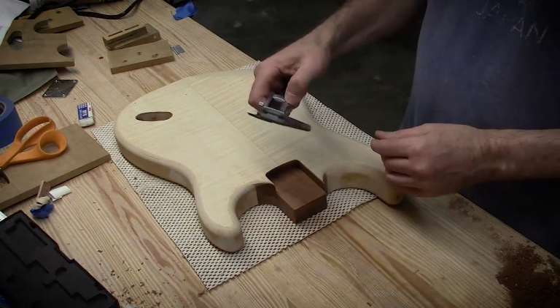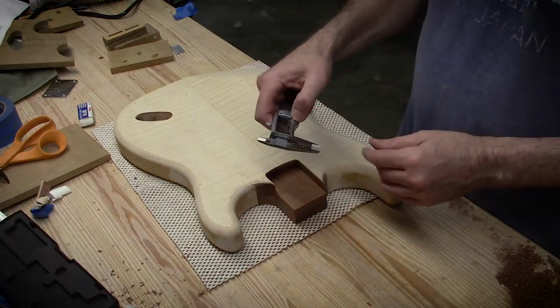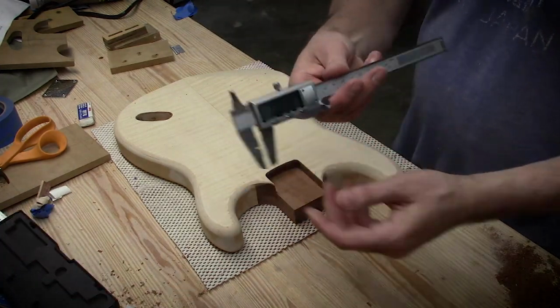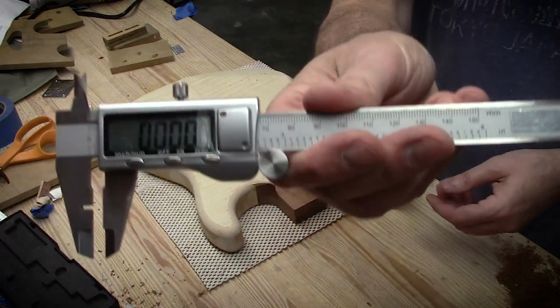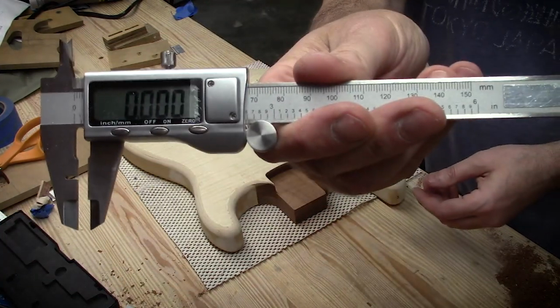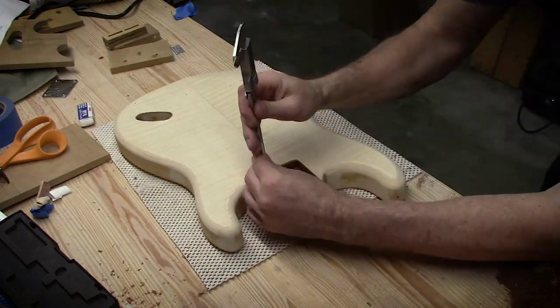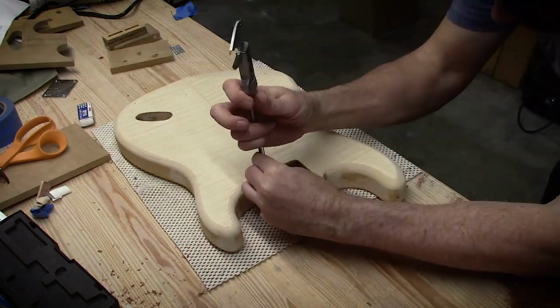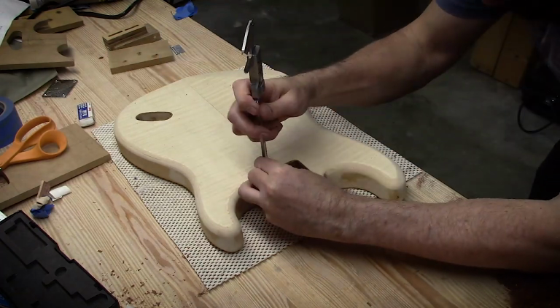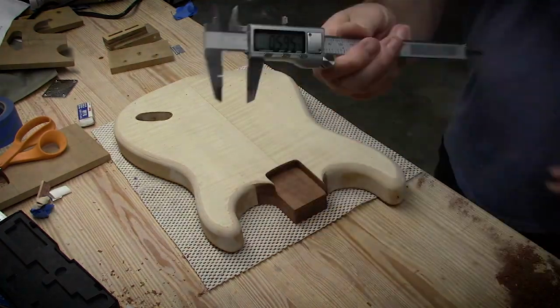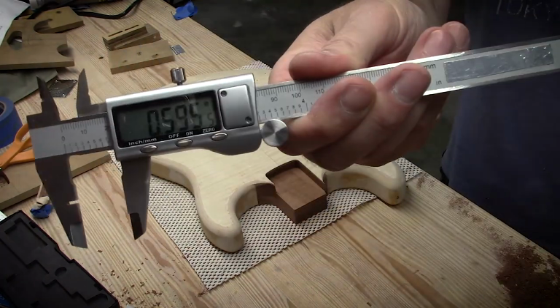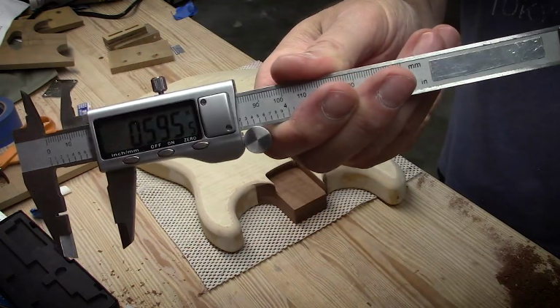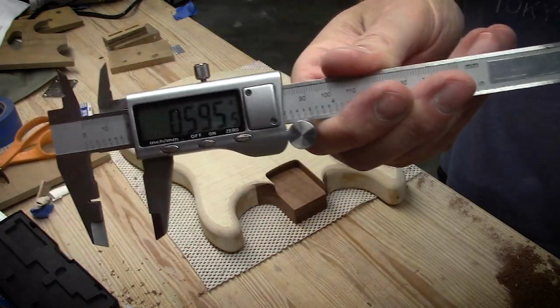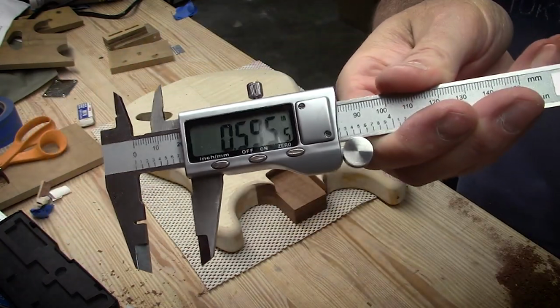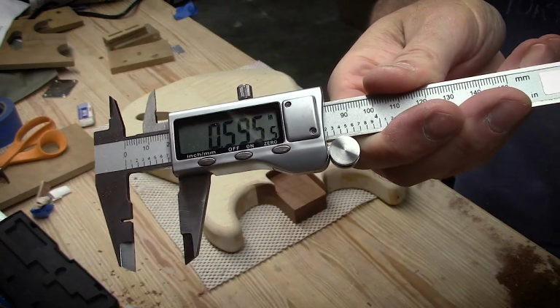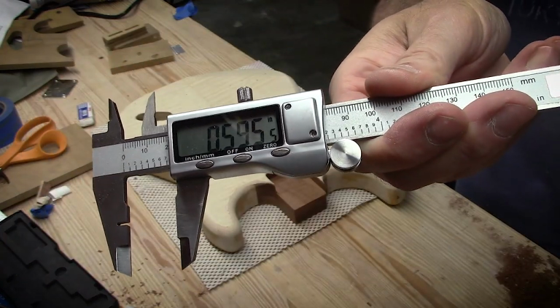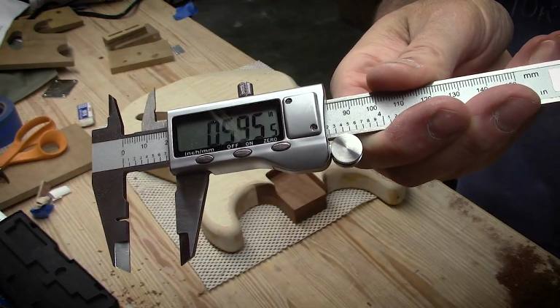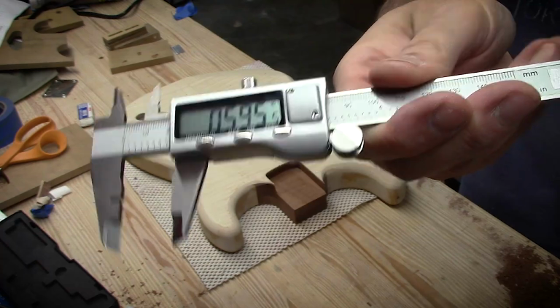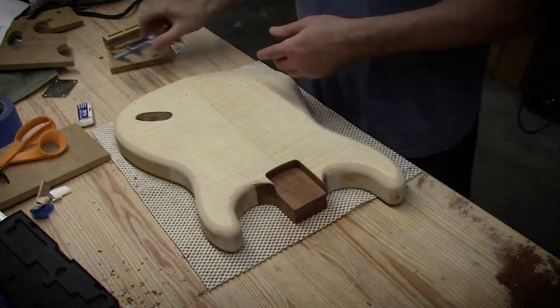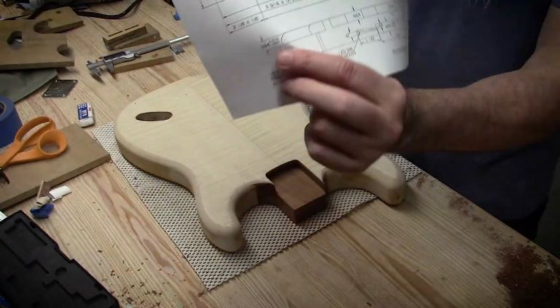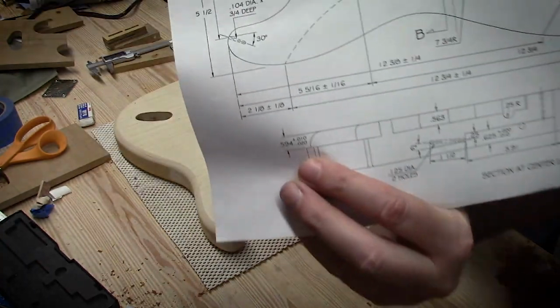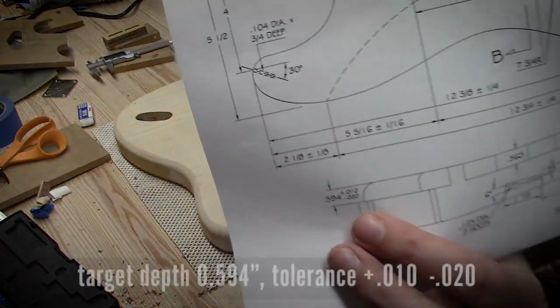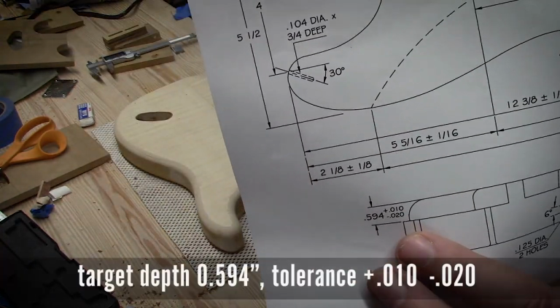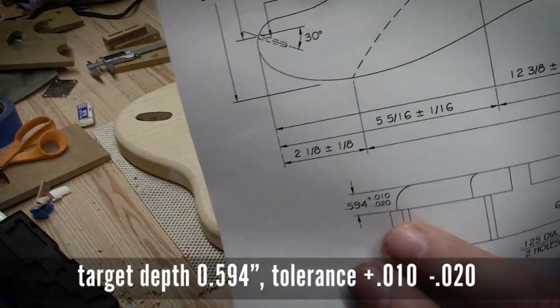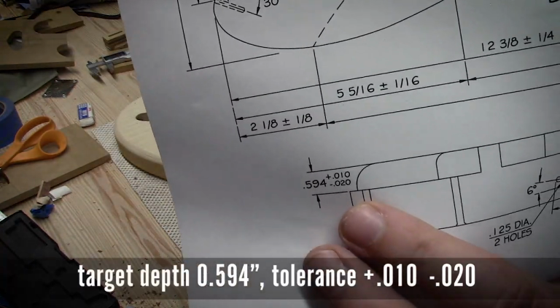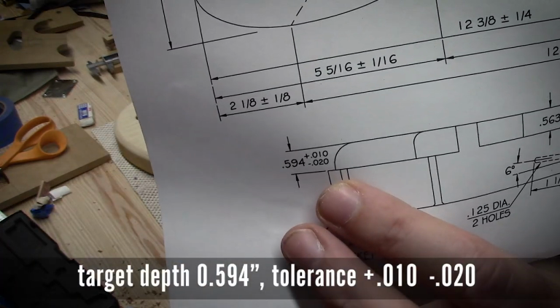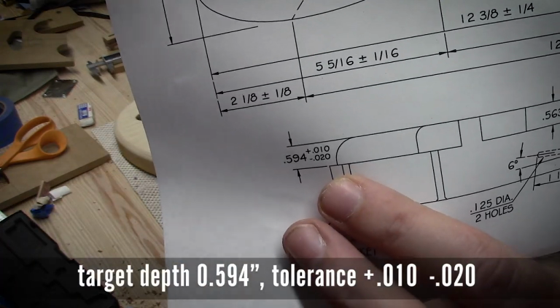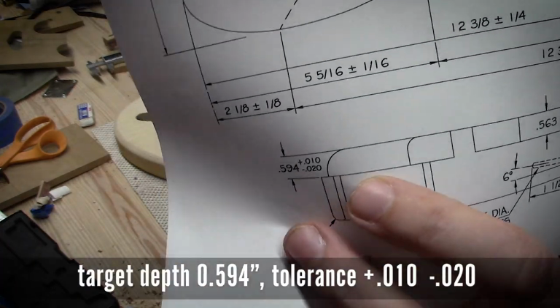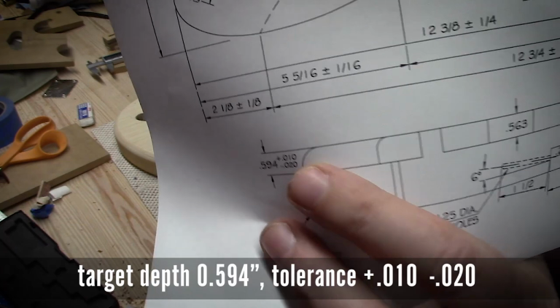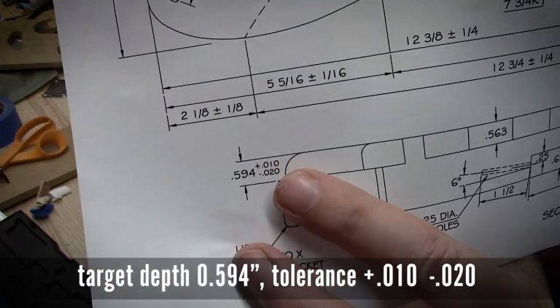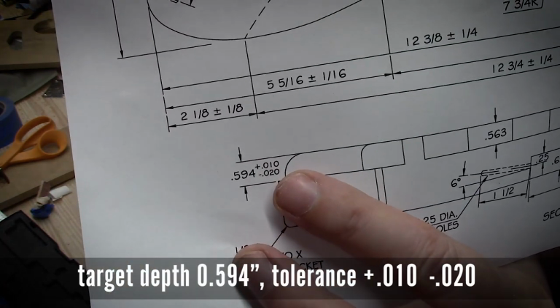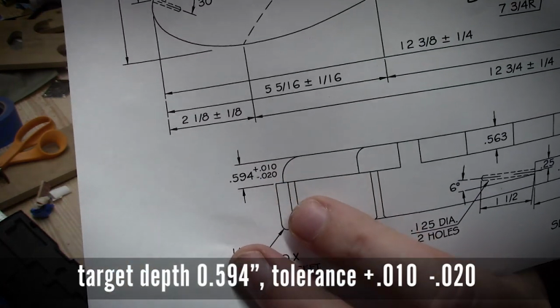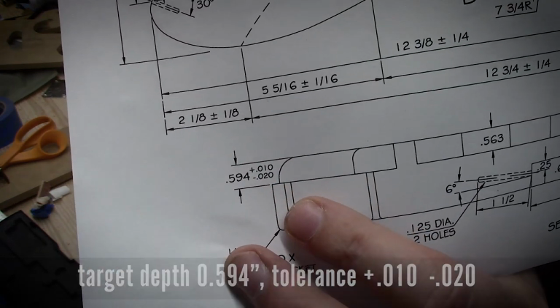Checking the depth — we have zero set and our depth is 0.595 inches, almost 0.596 actually. I was aiming for 0.594. So darn it, I routed two thousandths too deep.